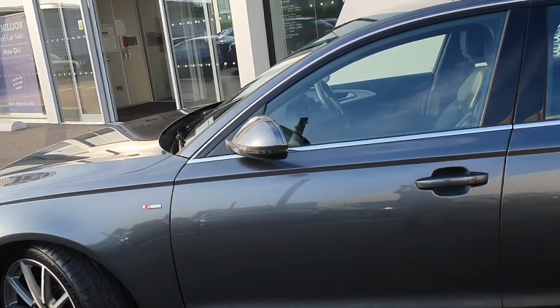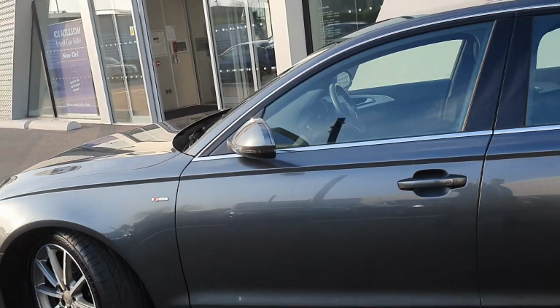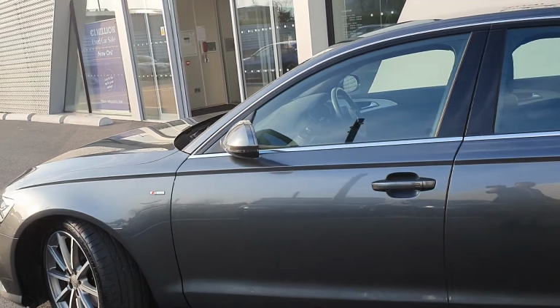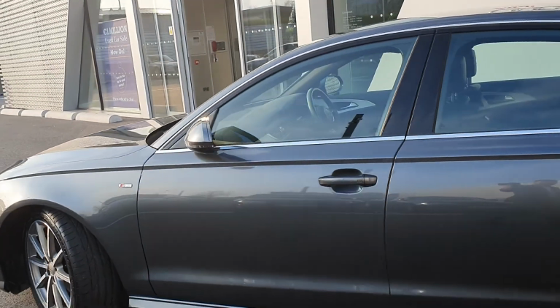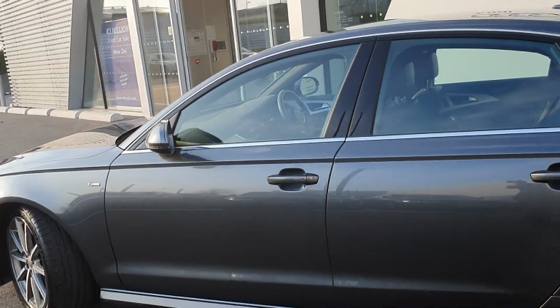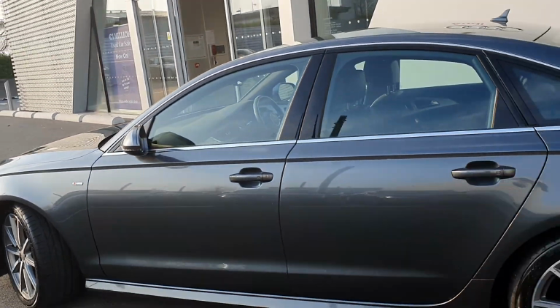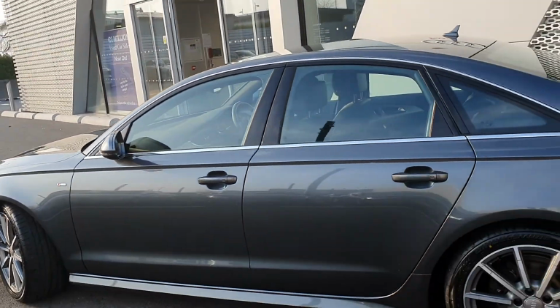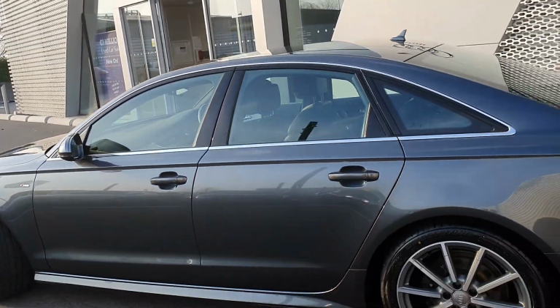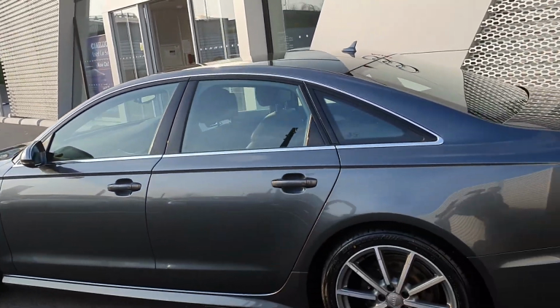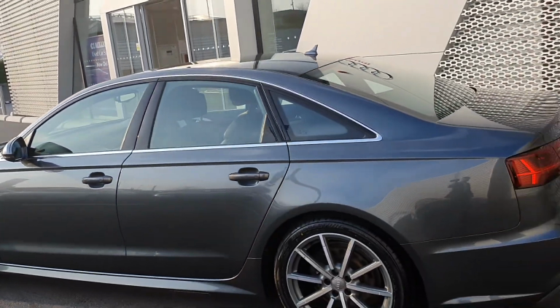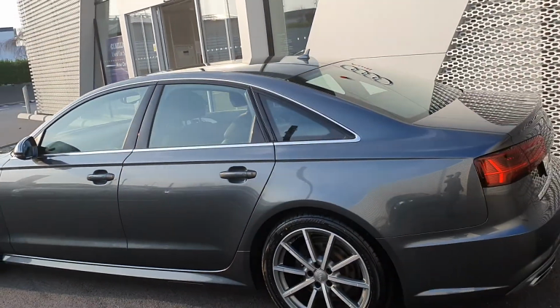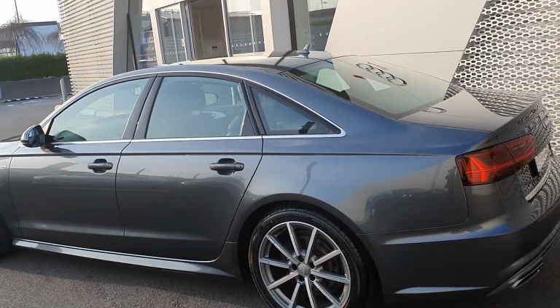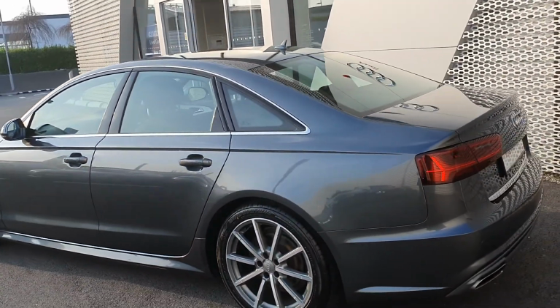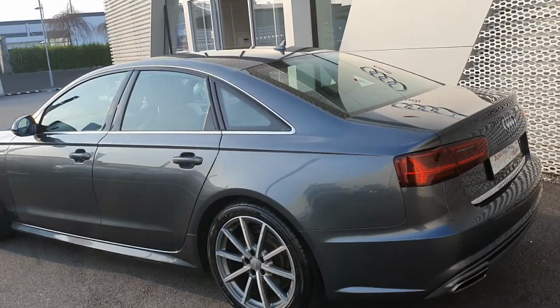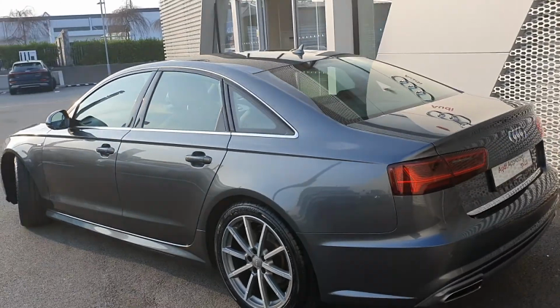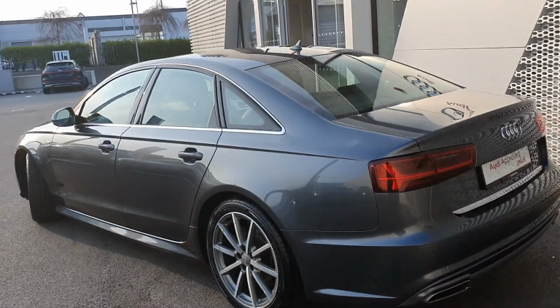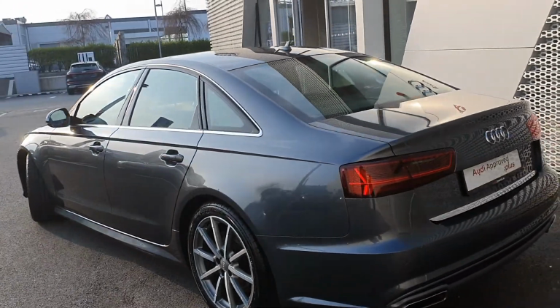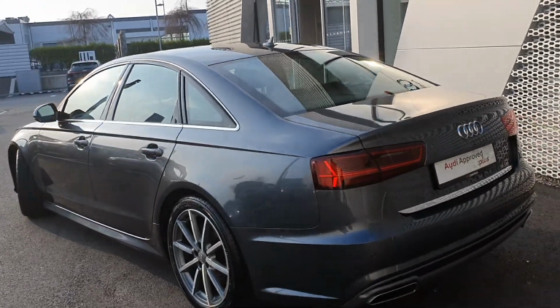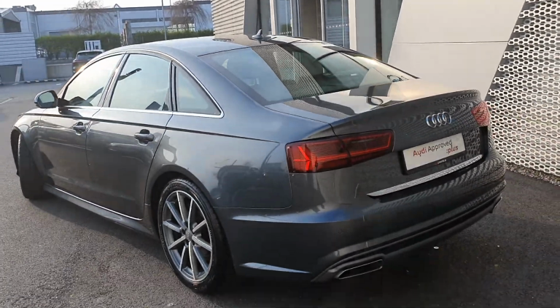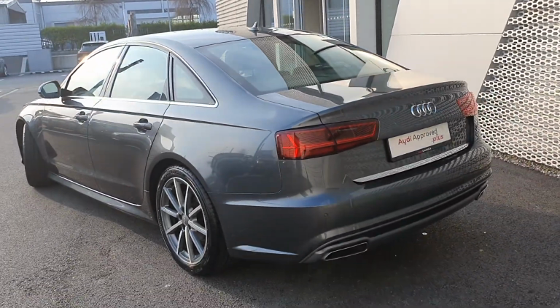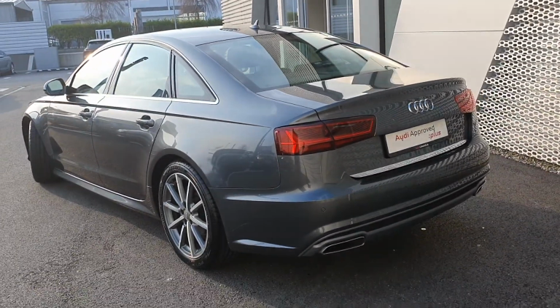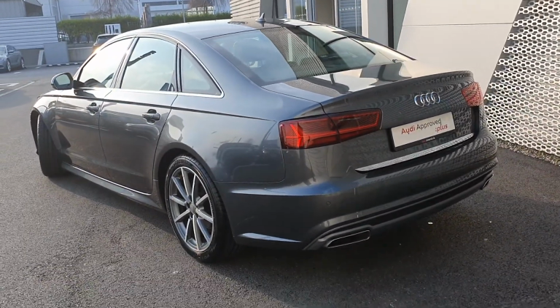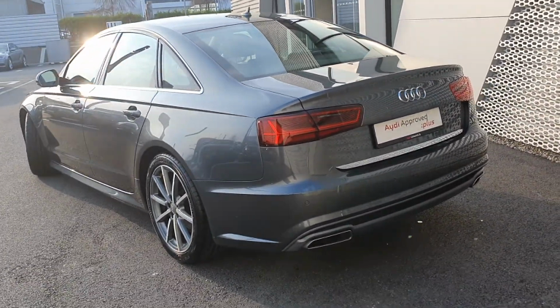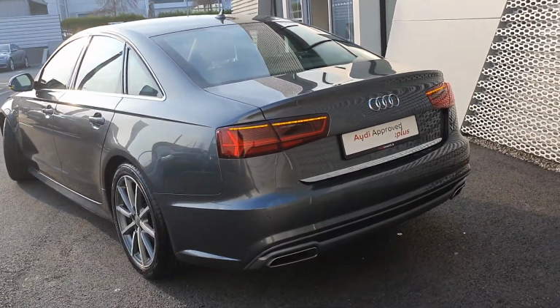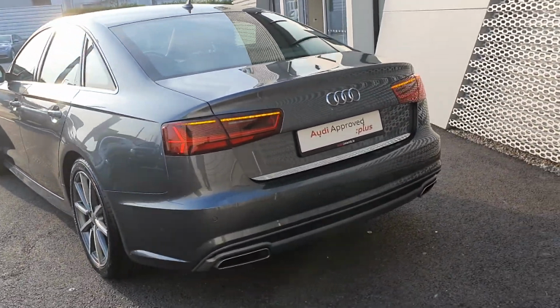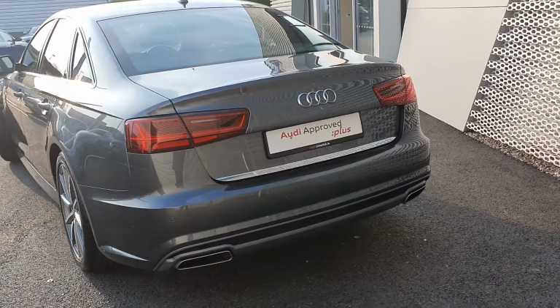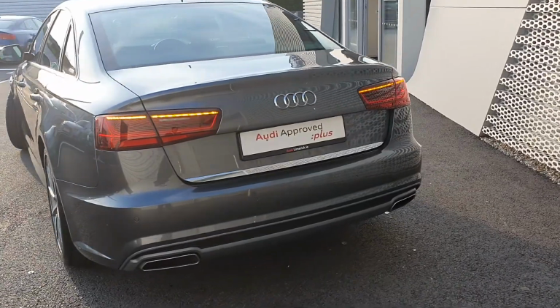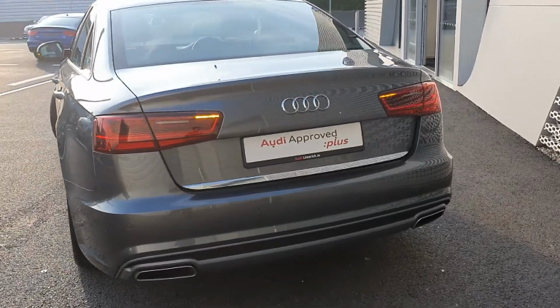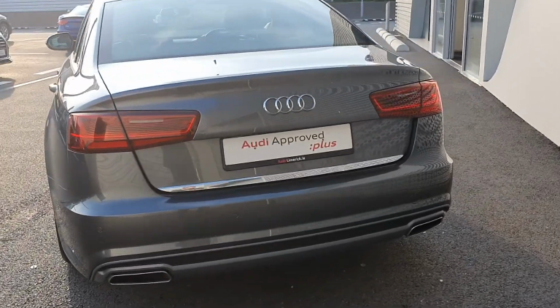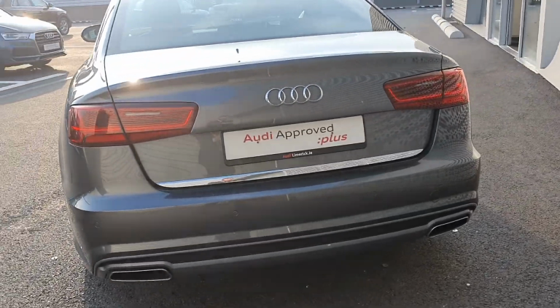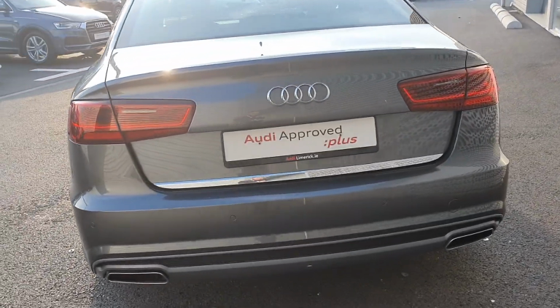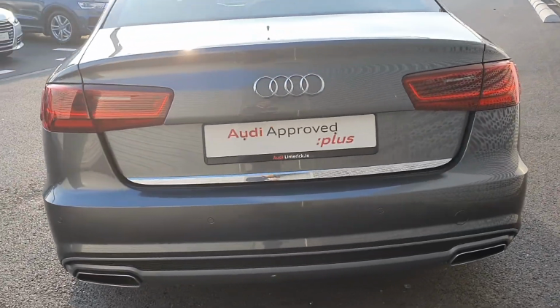Moving around, we have our S-Line badging on the driver and passenger sides of the car. We have a nice chrome detail around the windows, adding a nice contrast to the signature Daytona grey pearl effect paint in which the A6 is finished in. Moving to the rear, we have the complete badge deletion.